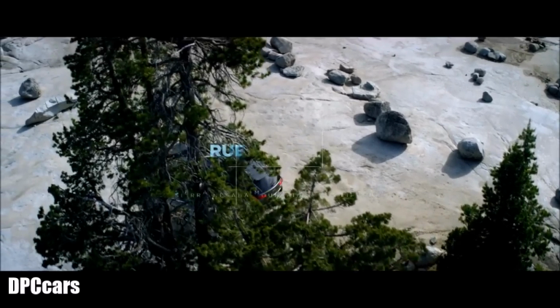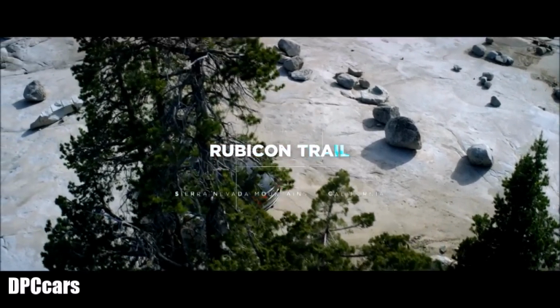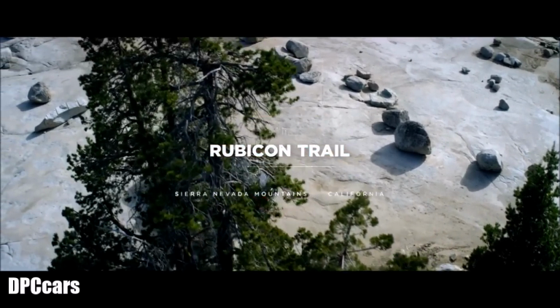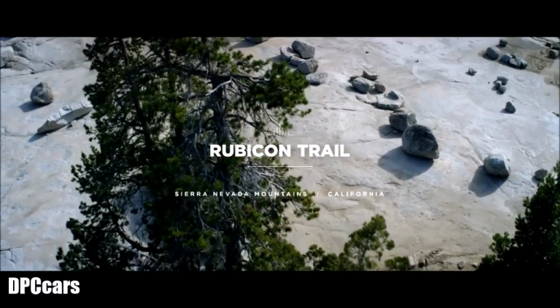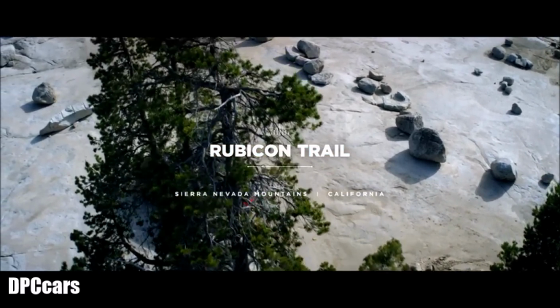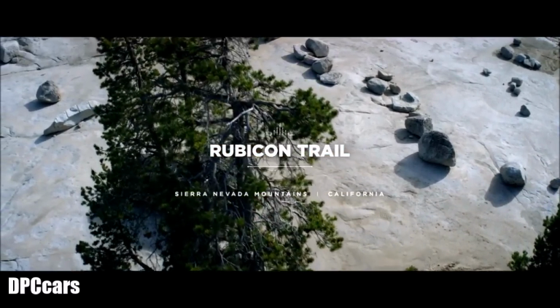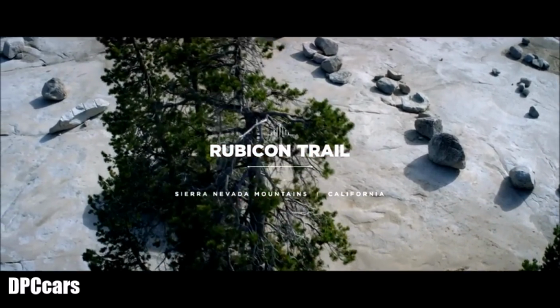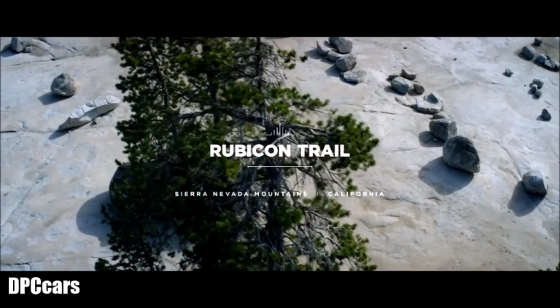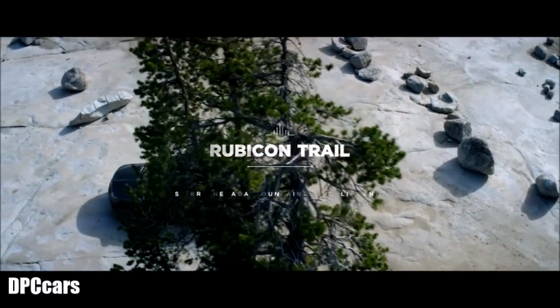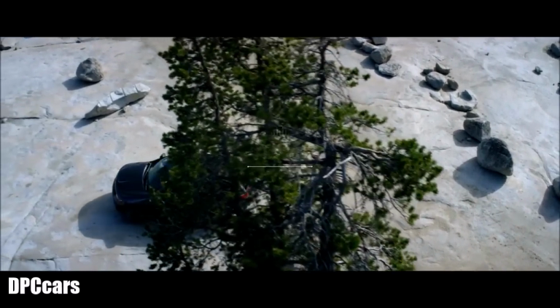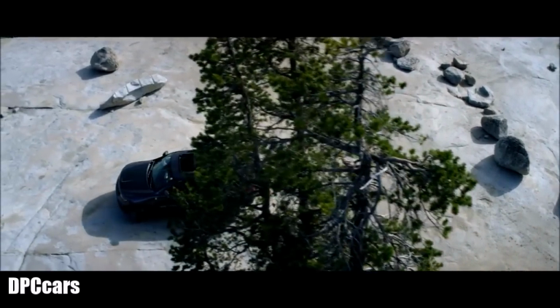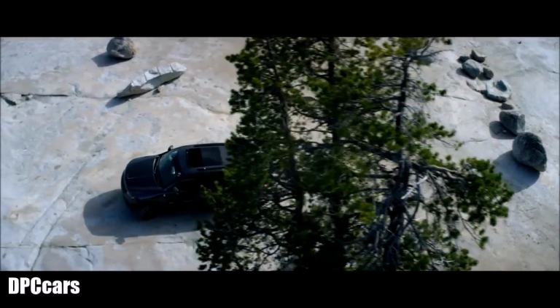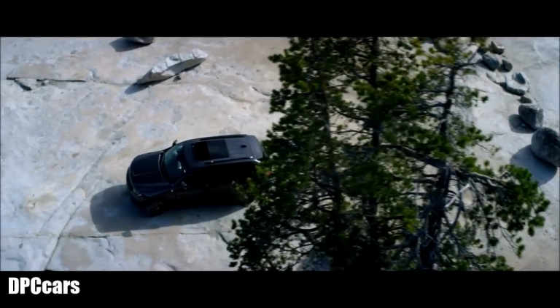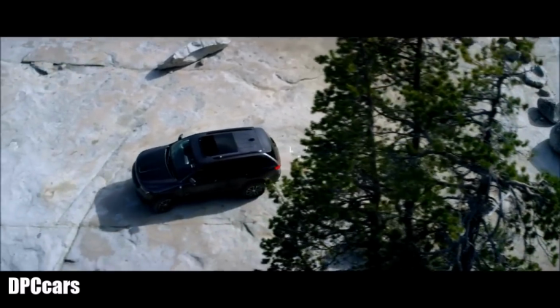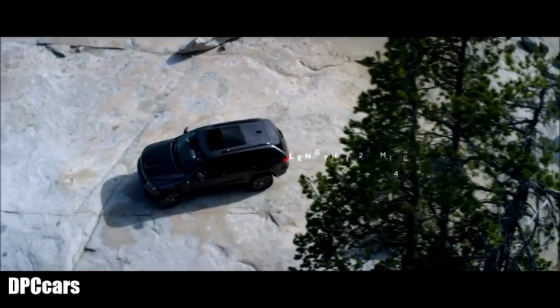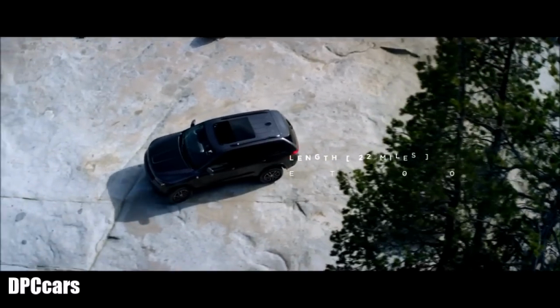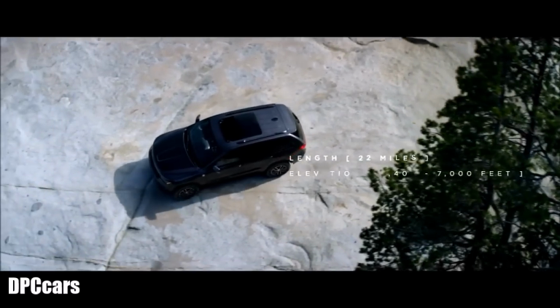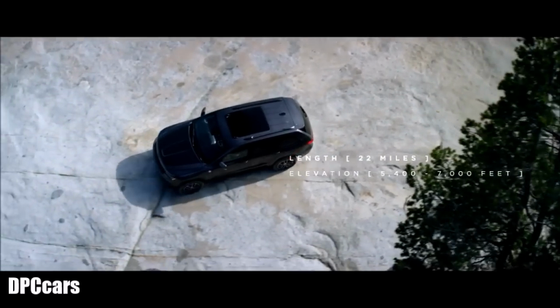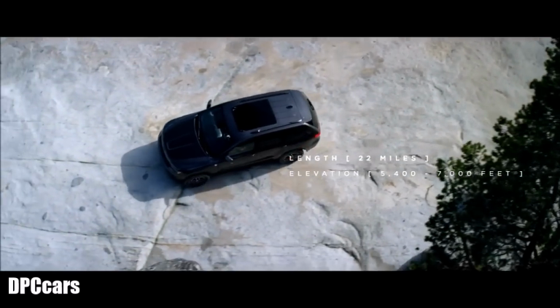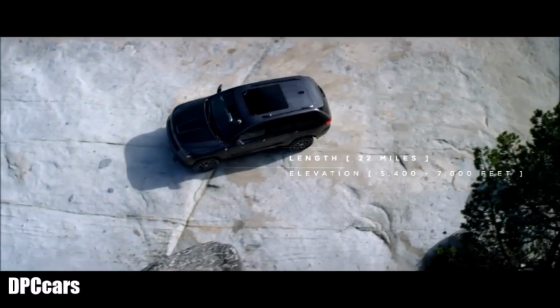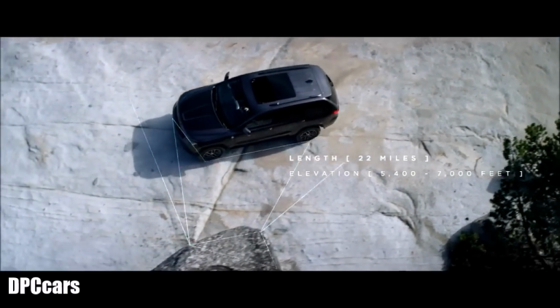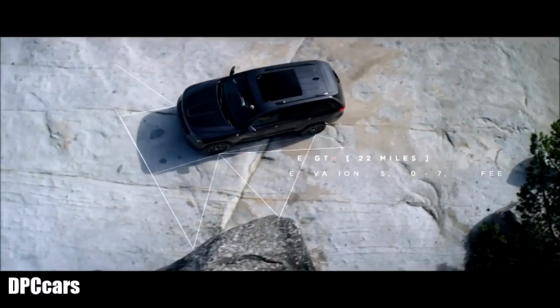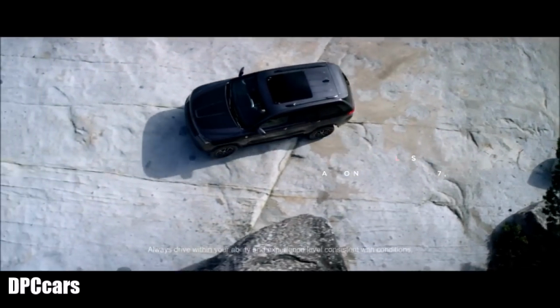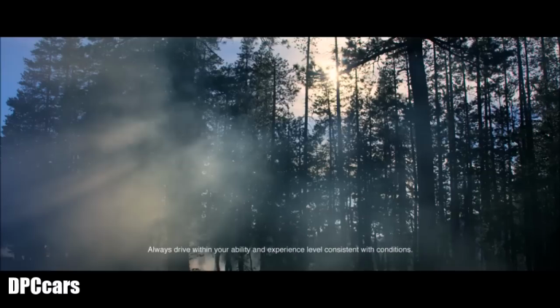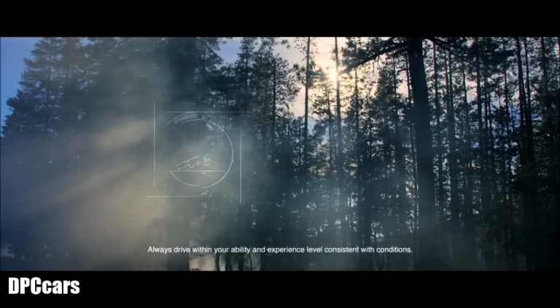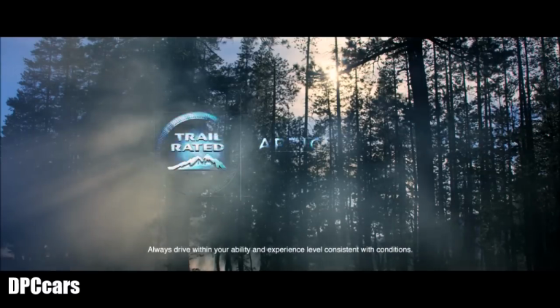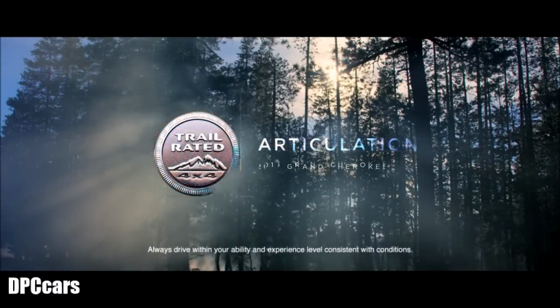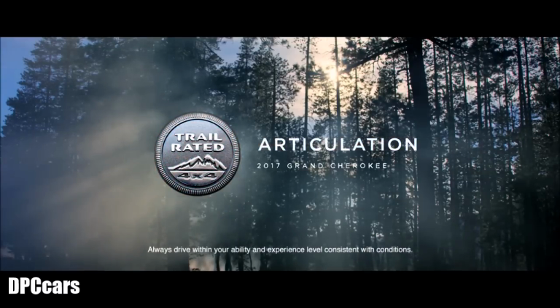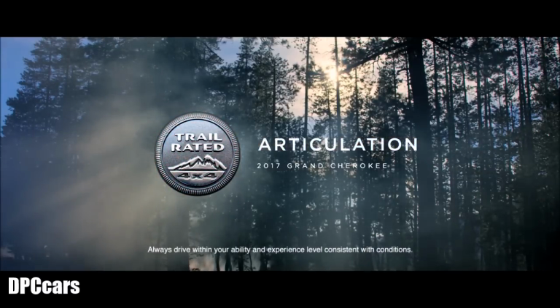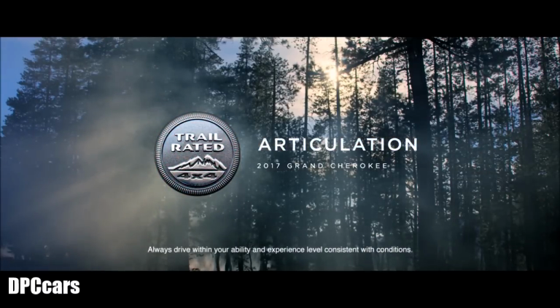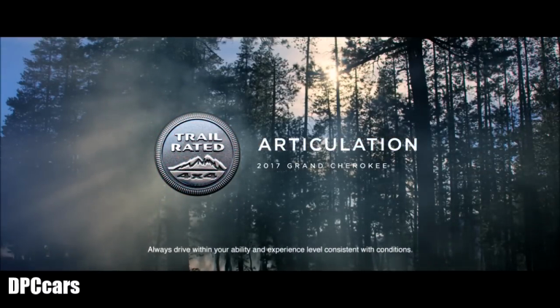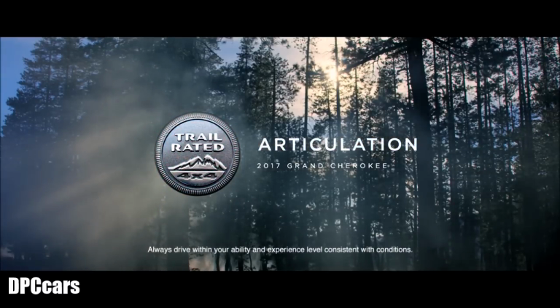Ancient glaciers have left California's Rubicon Trail strewn with ragged, uneven surfaces. It's known as one of the toughest trails in the world, making it the perfect testing ground for trail-rated Jeep vehicles.